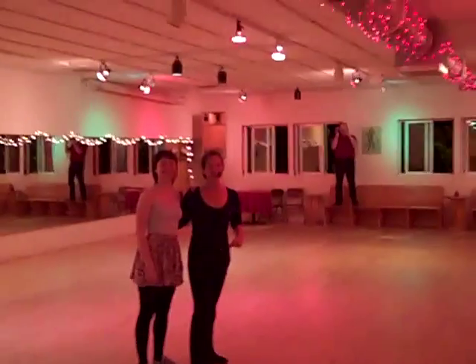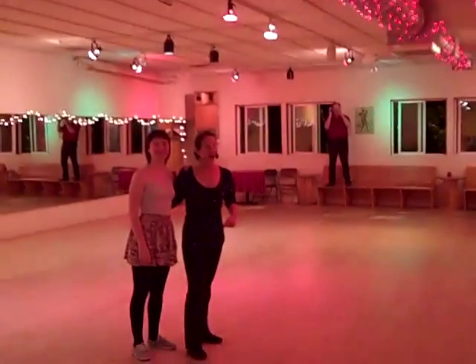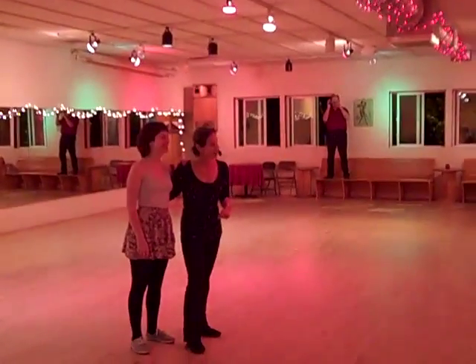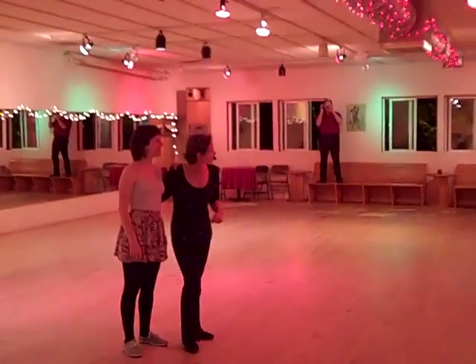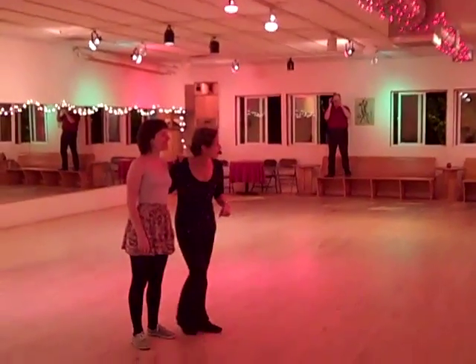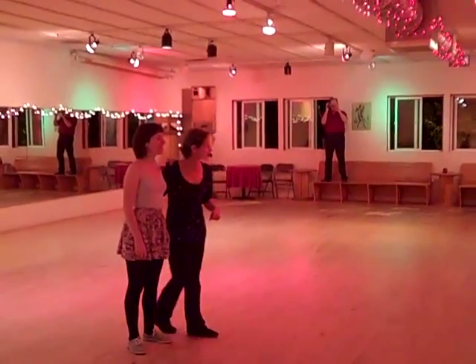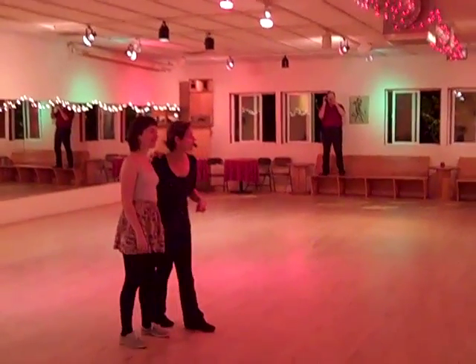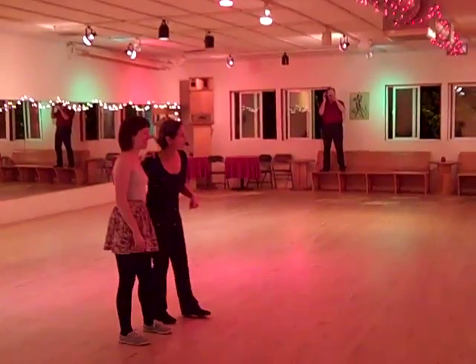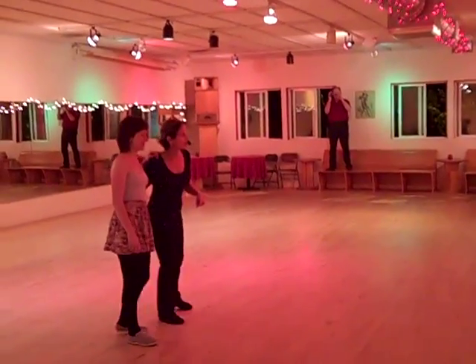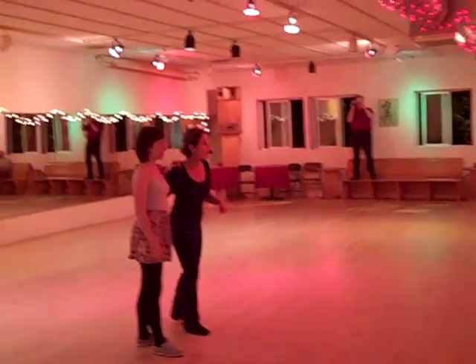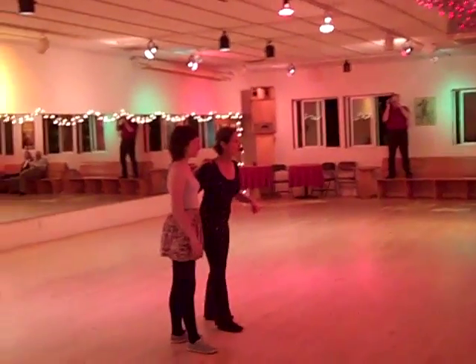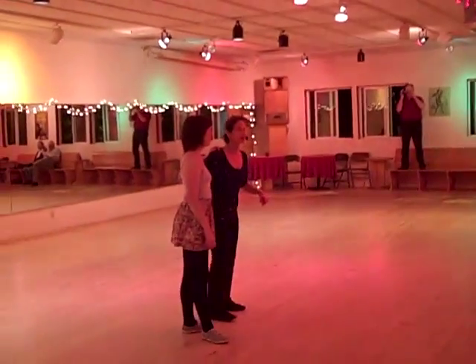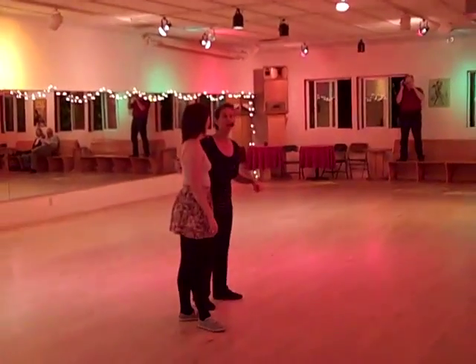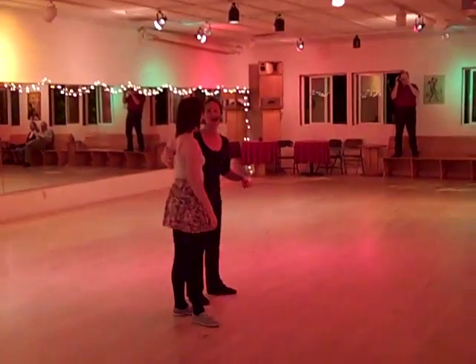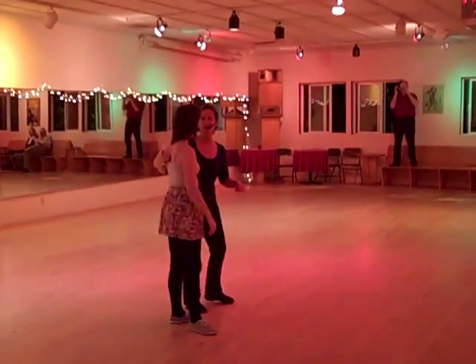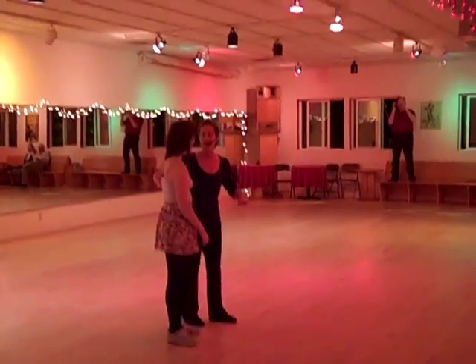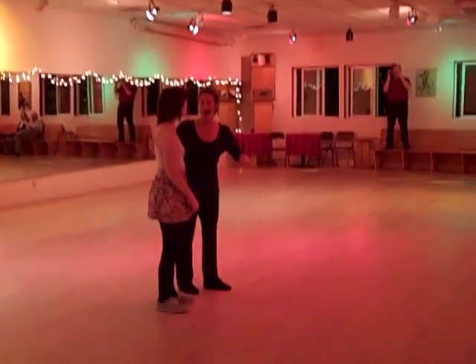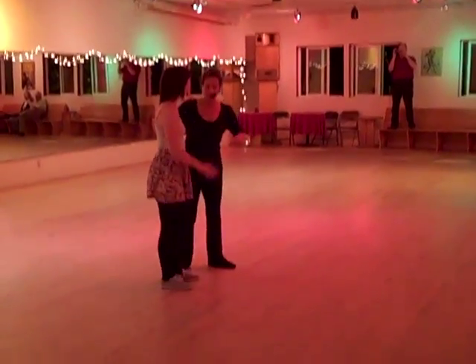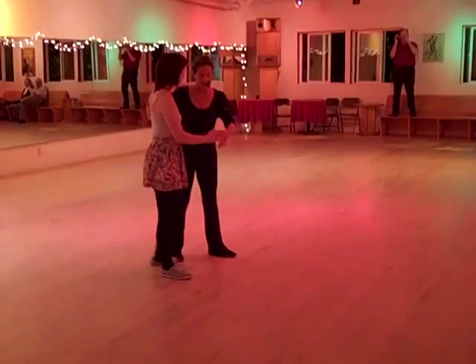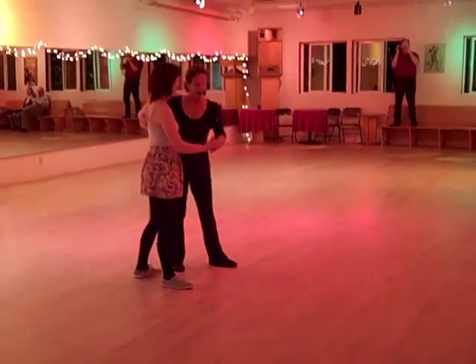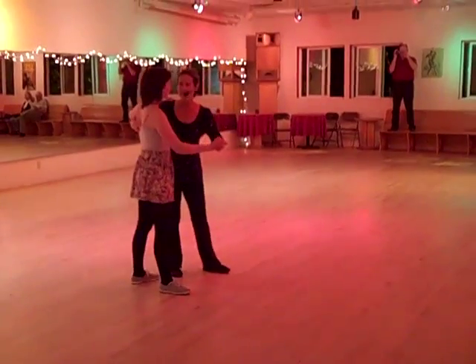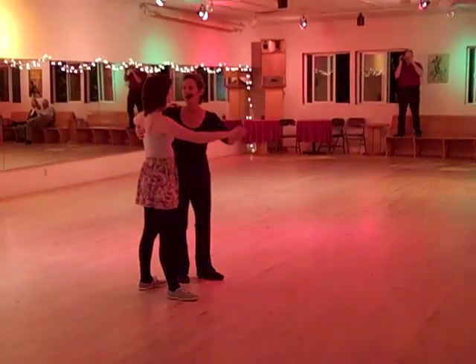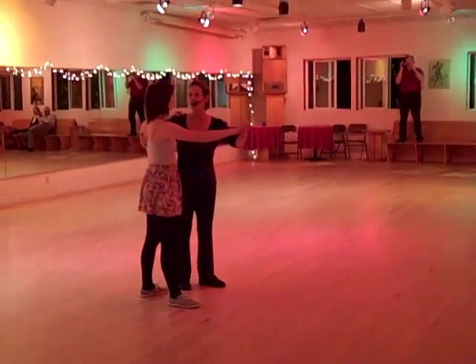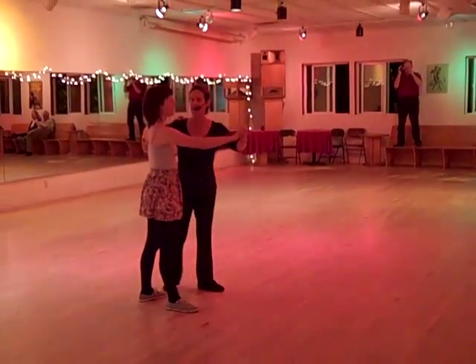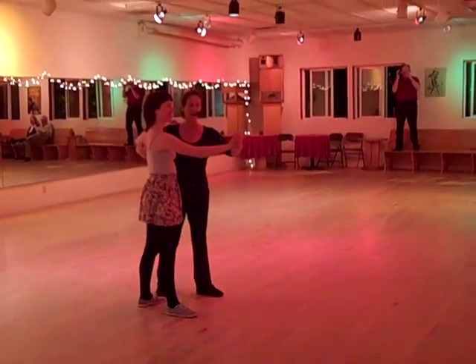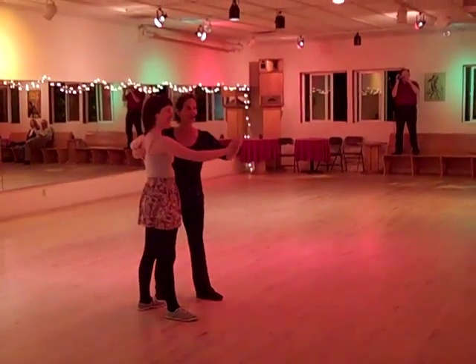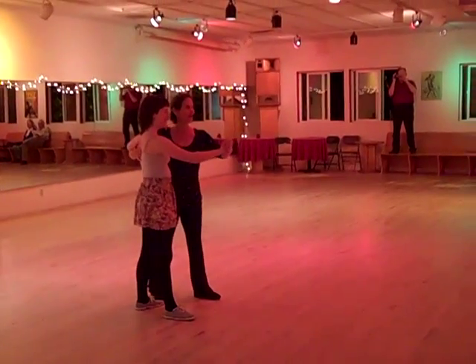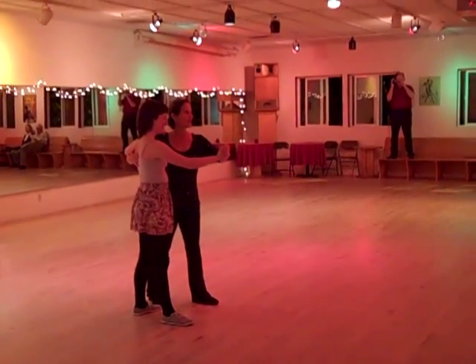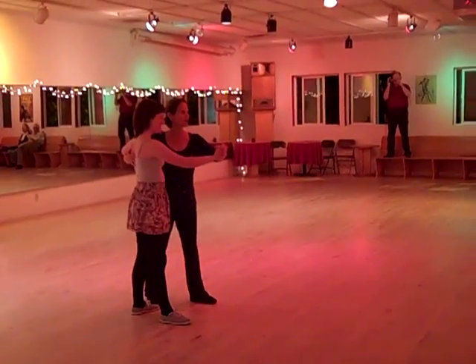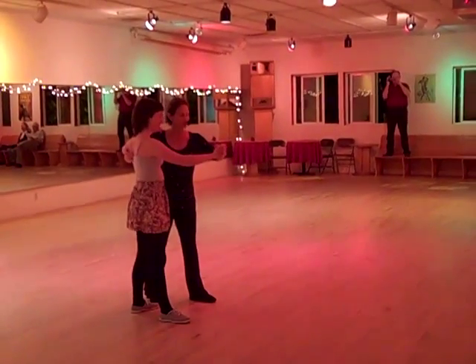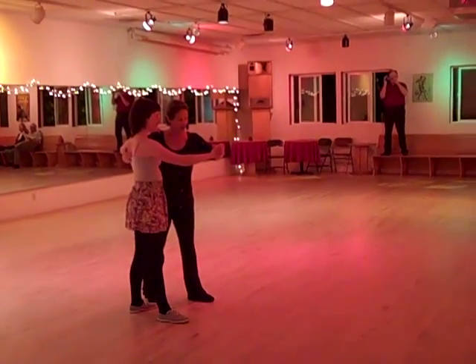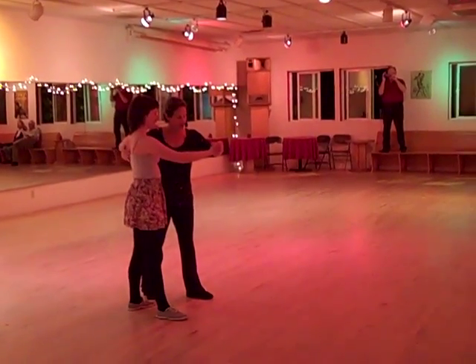All right, so this is advanced cross step waltz out of Sonia Nguyen, so Dance for Joy. And this is my daughter Claire, filling in for Jamie Shams-Seldon.